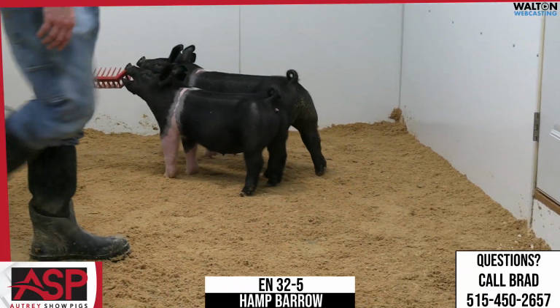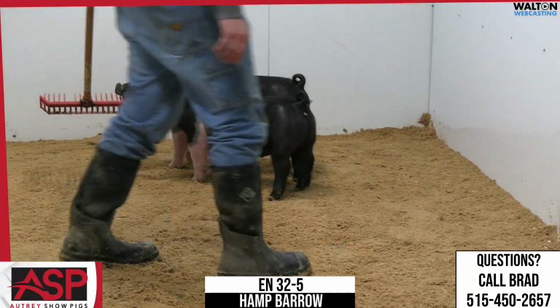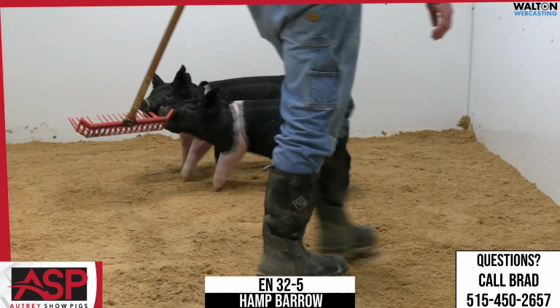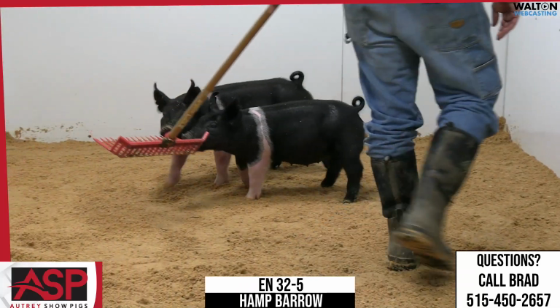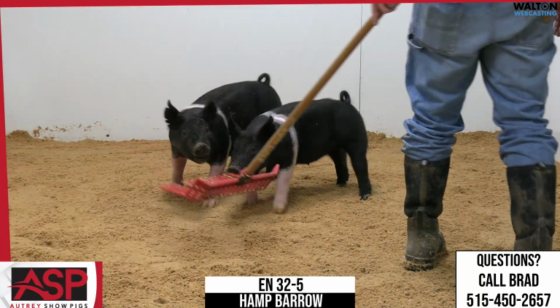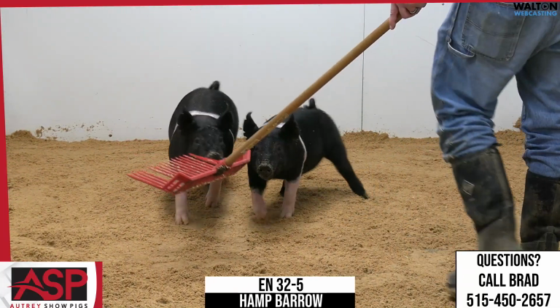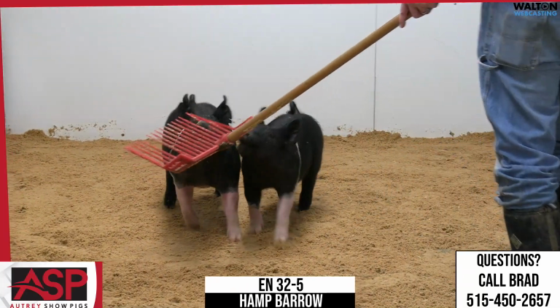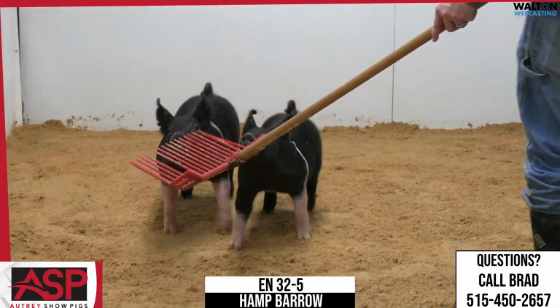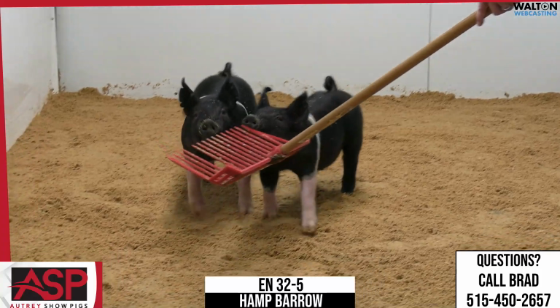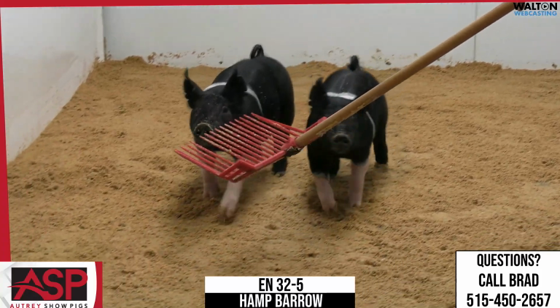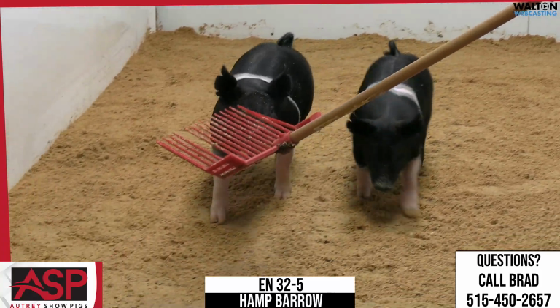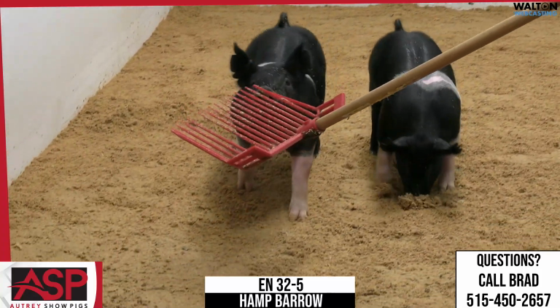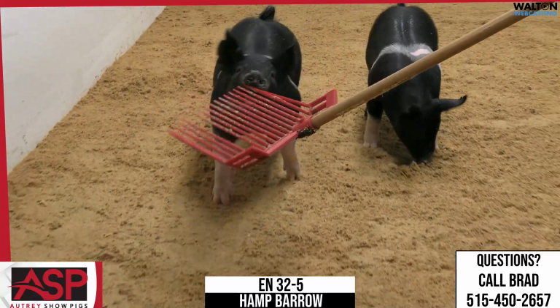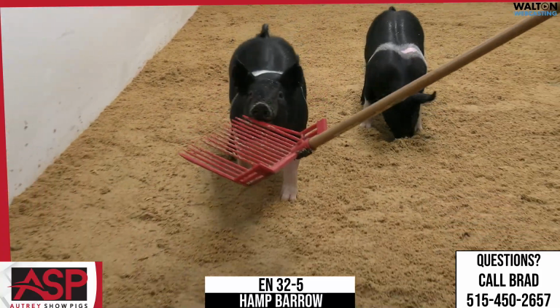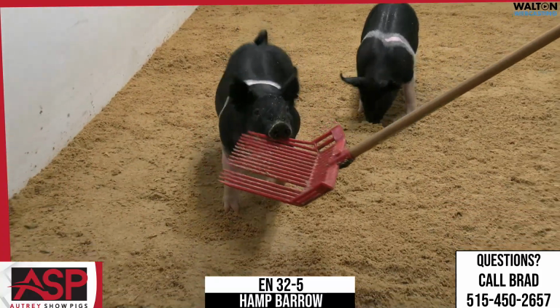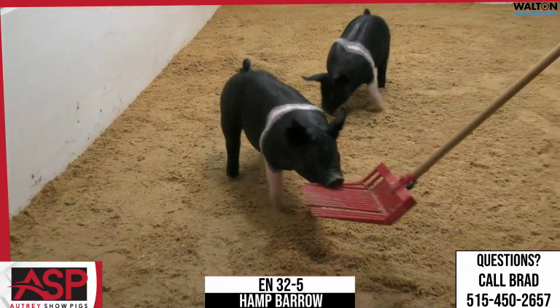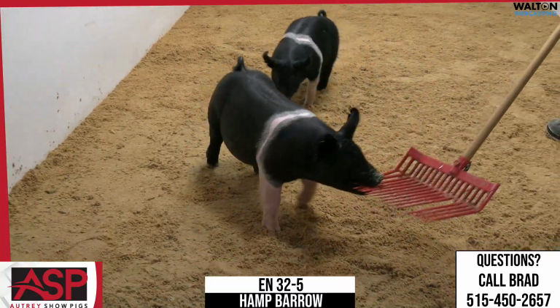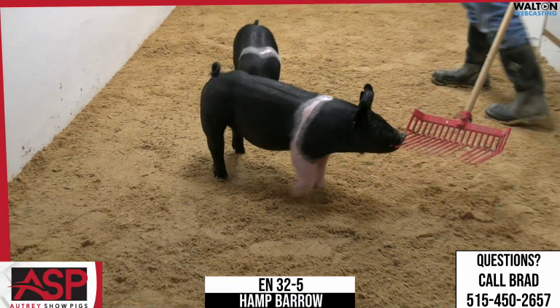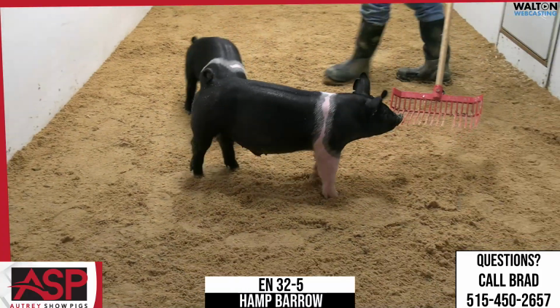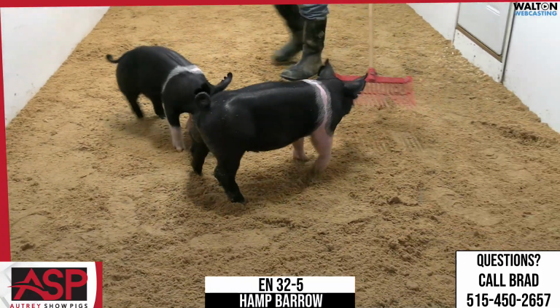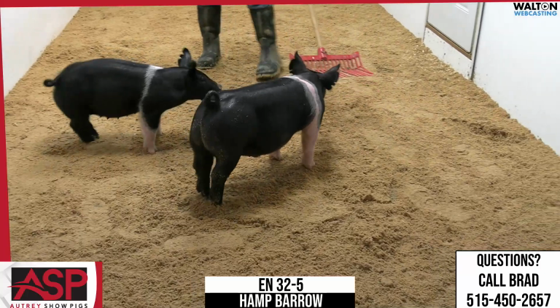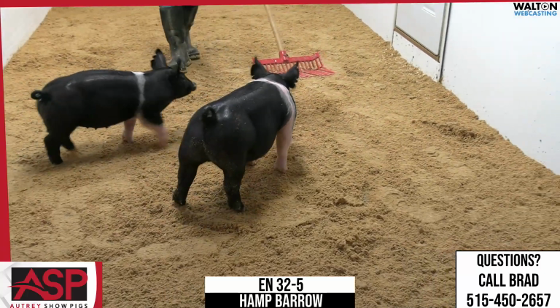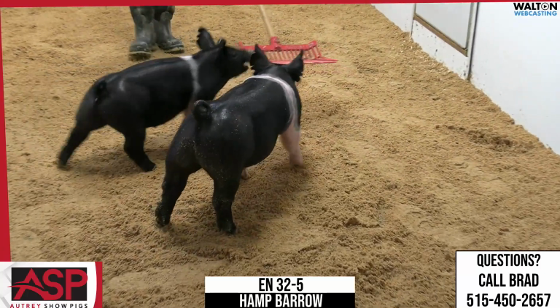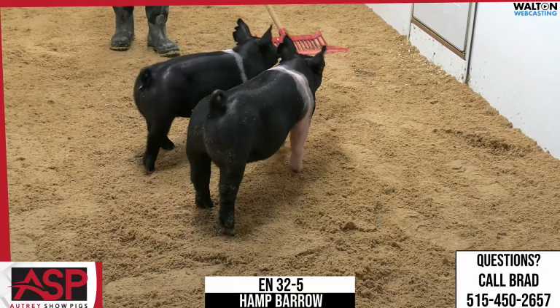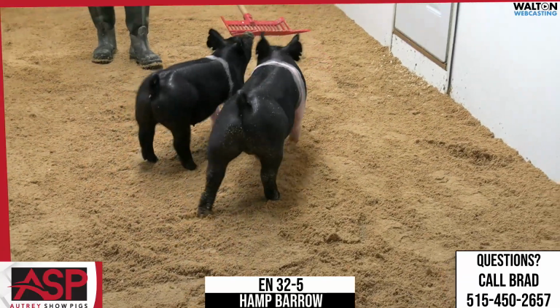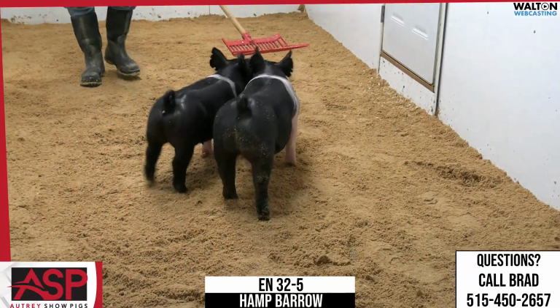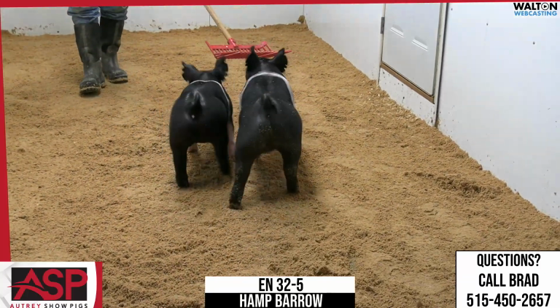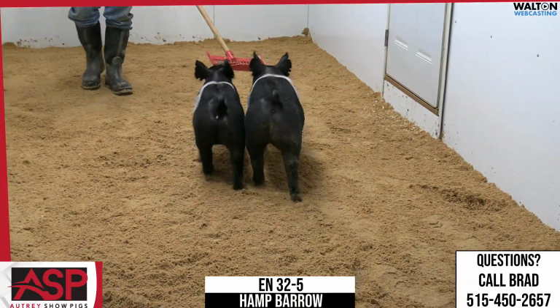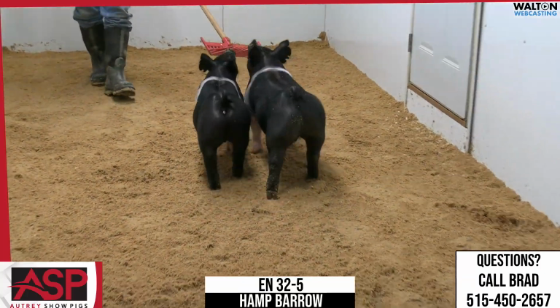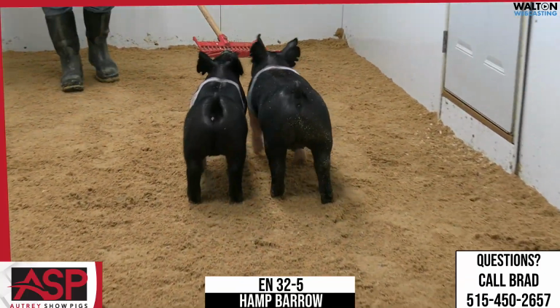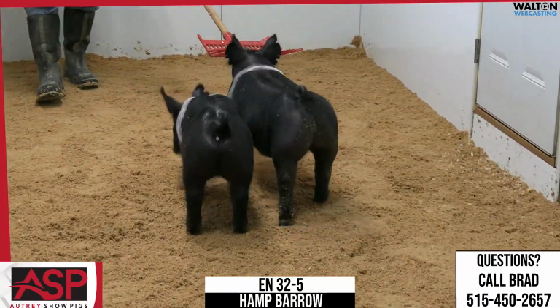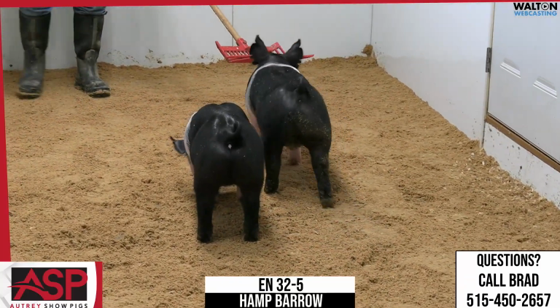And I think he's got some extra size and weight where it looks like you're going to be able to manage him show window wise wherever you need to. Not a lot of guesswork to be done here. The sow family has been successful. This one here is the no holes kind. That's 32.5 Hampshire Barrow.